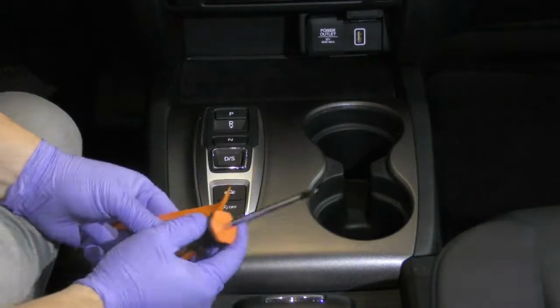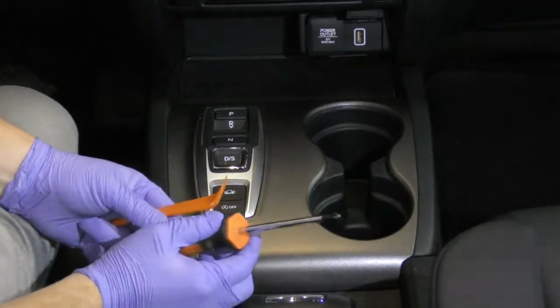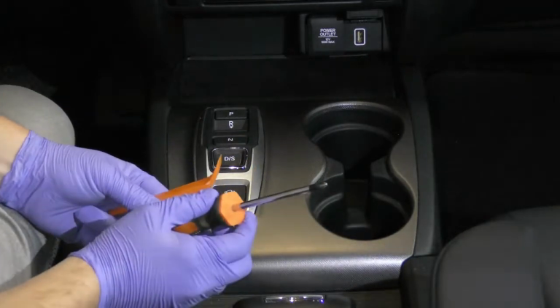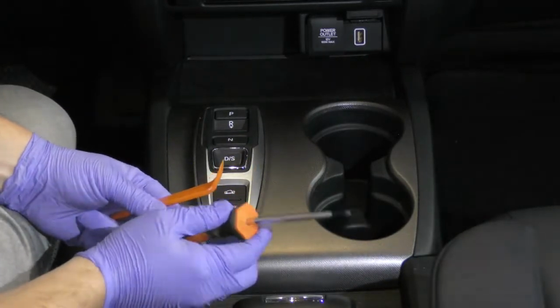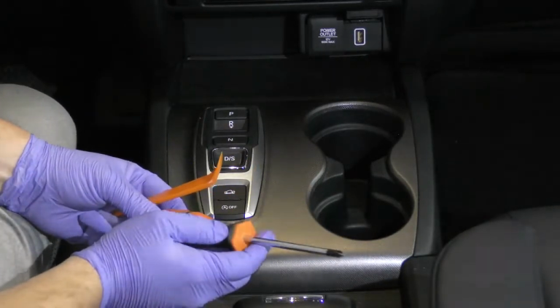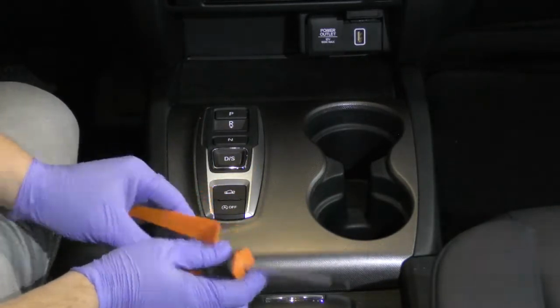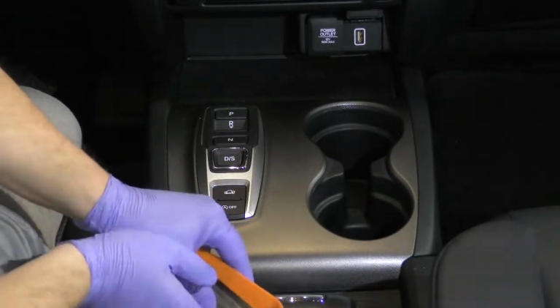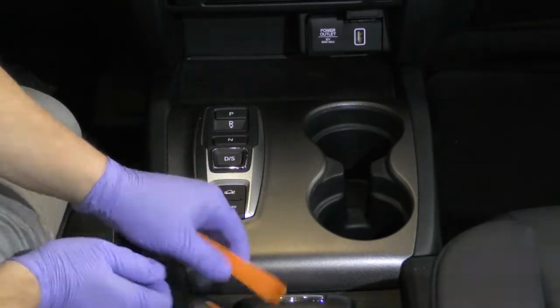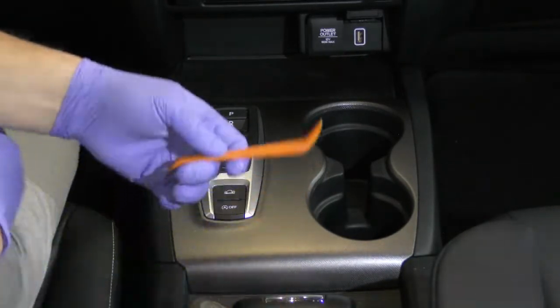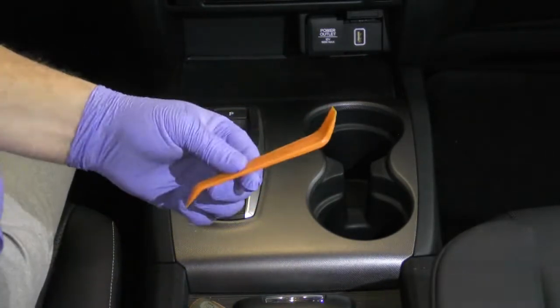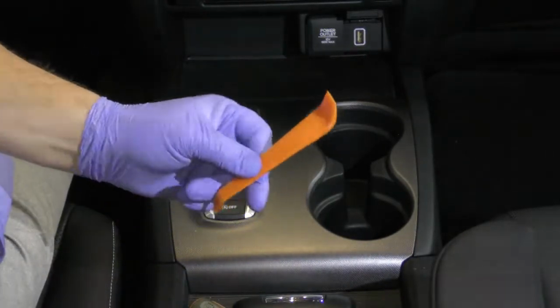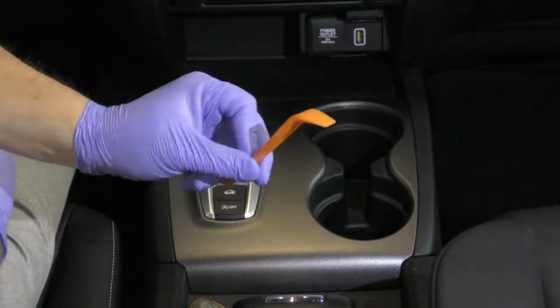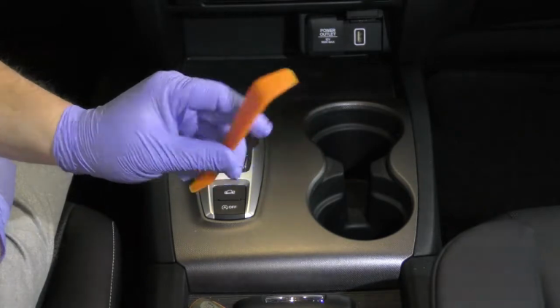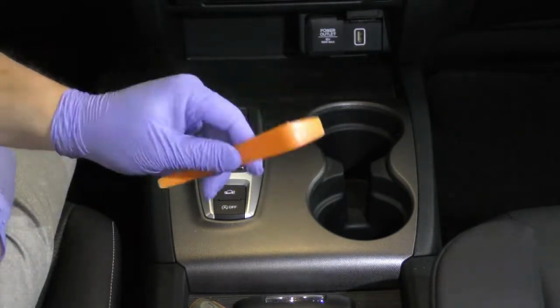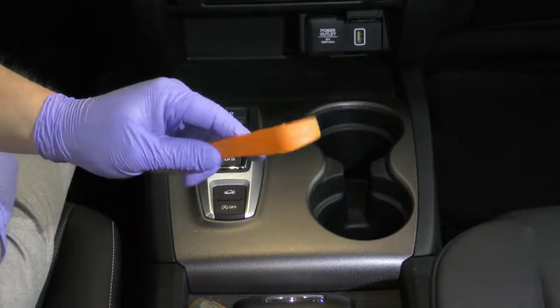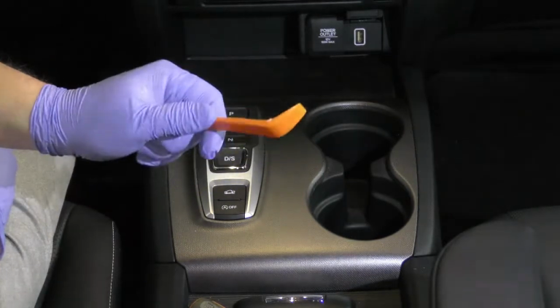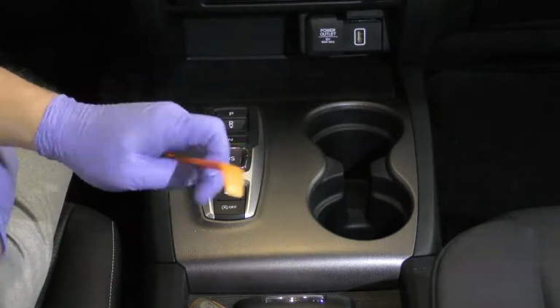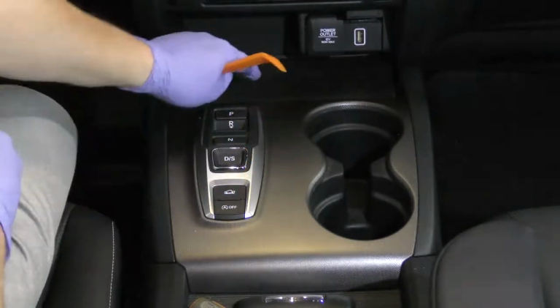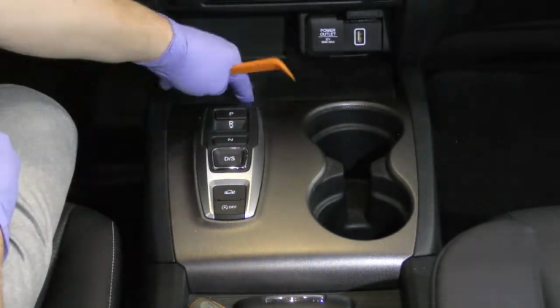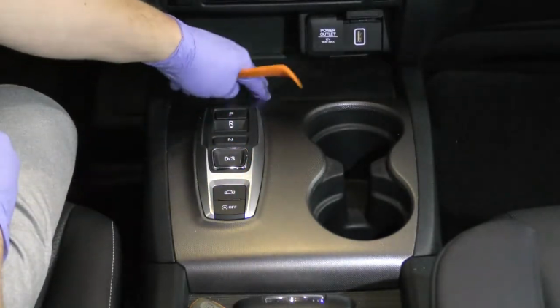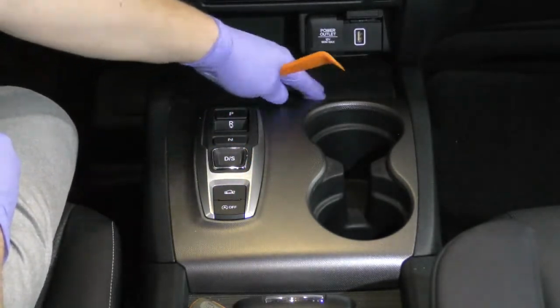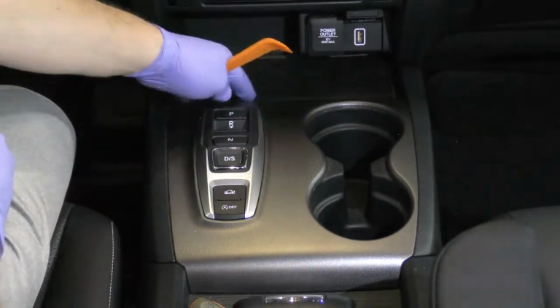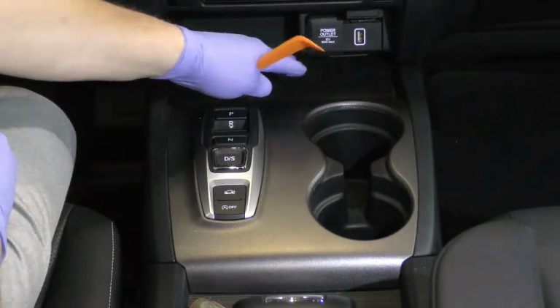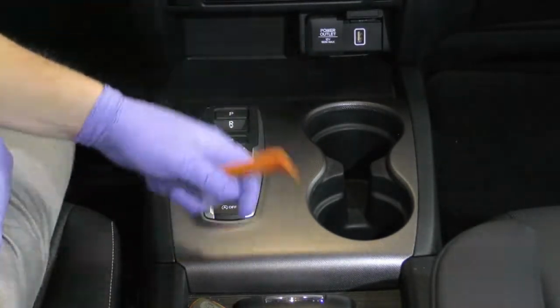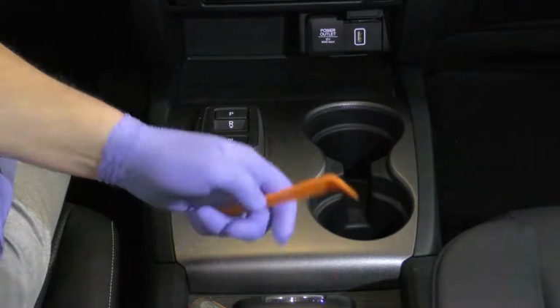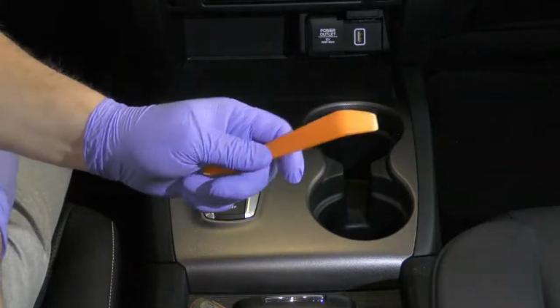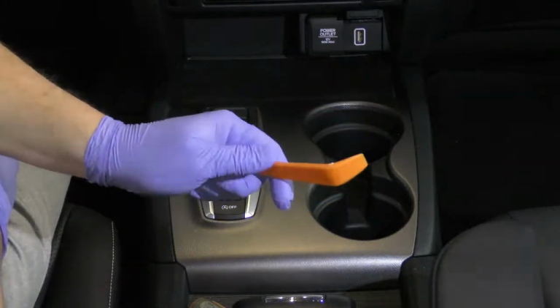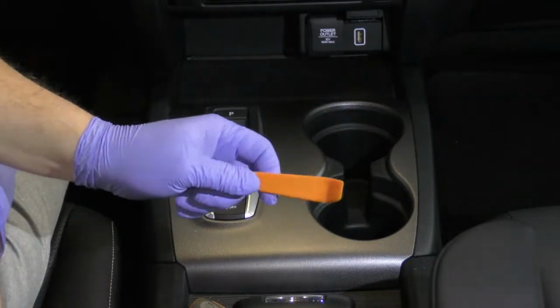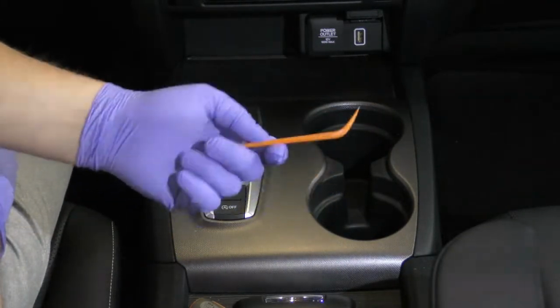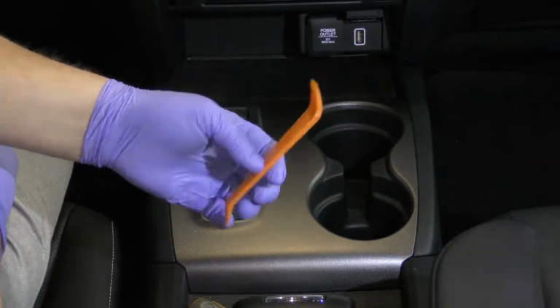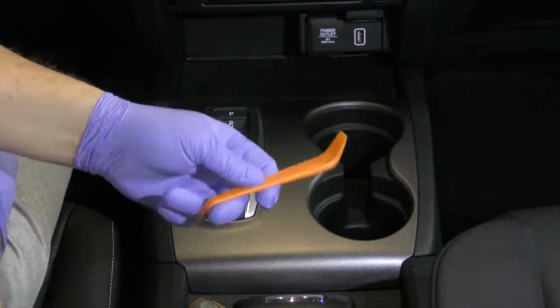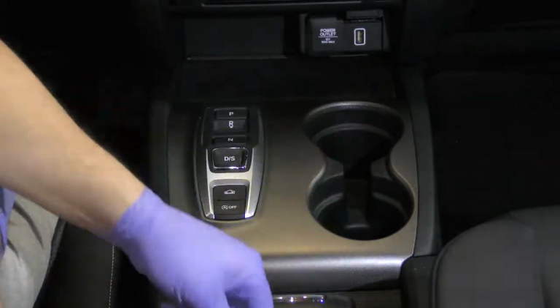Things we're going to be using are a regular Phillips head screwdriver and a pry bar. You only need the pry bar if you have the wireless charging pad. This one does not, so it won't be necessary for the RTL version.